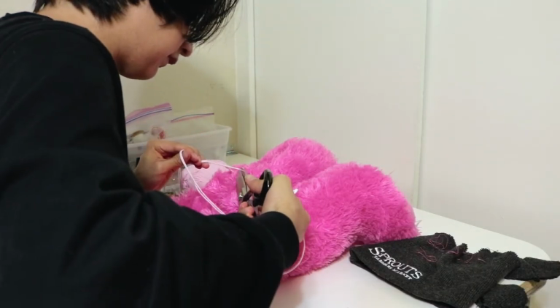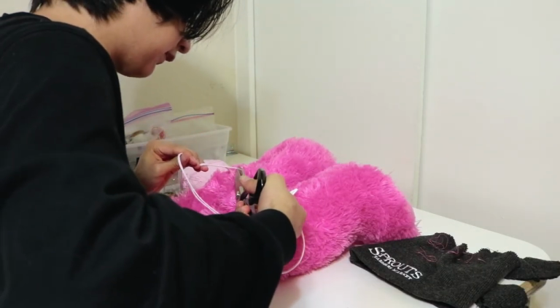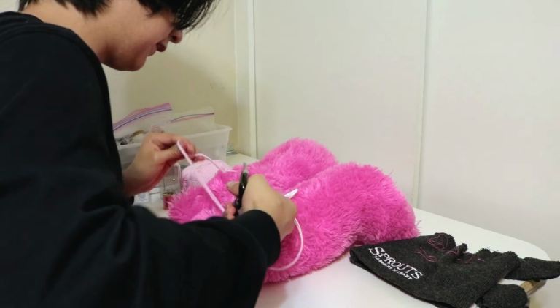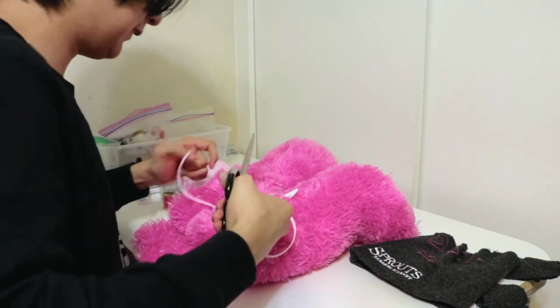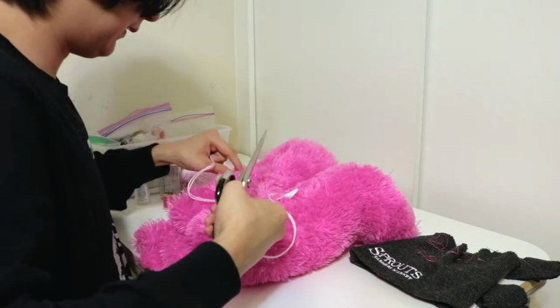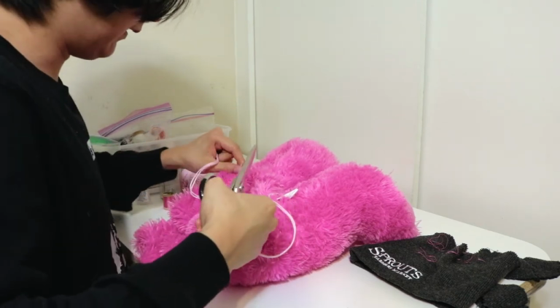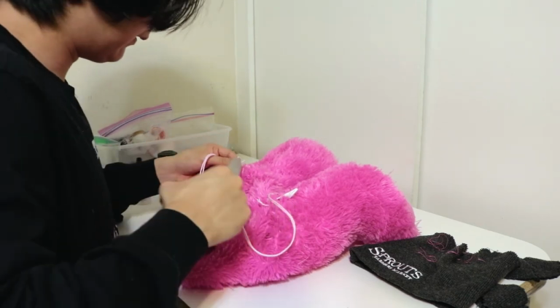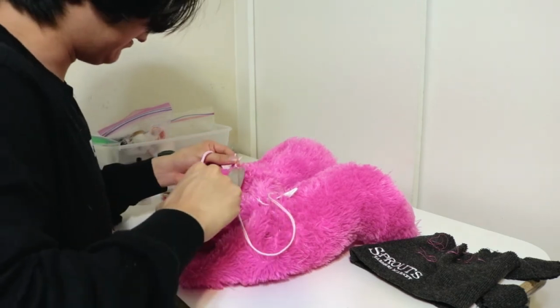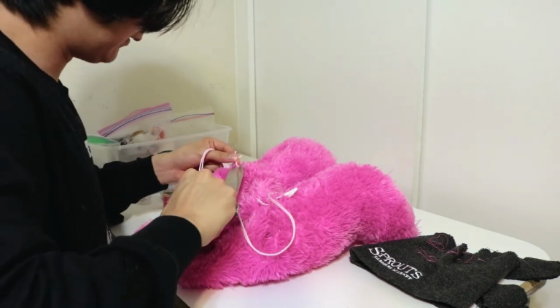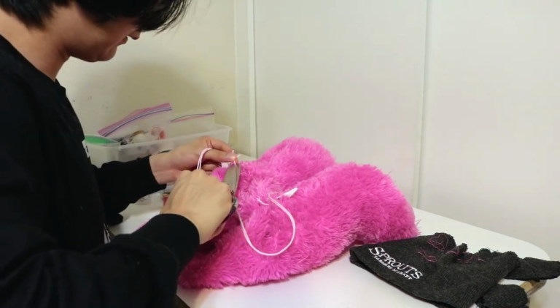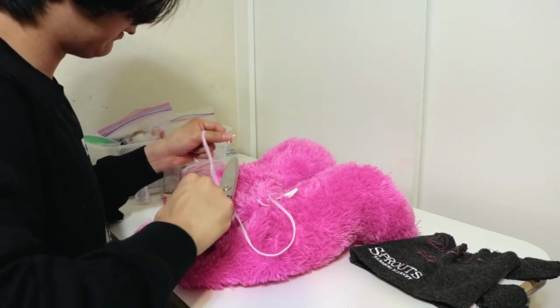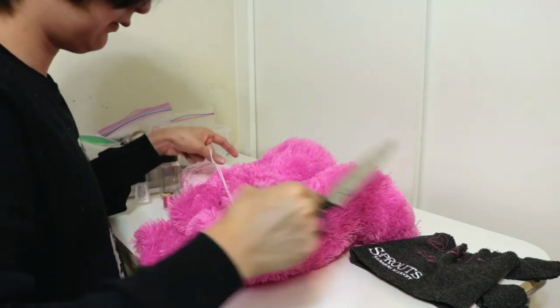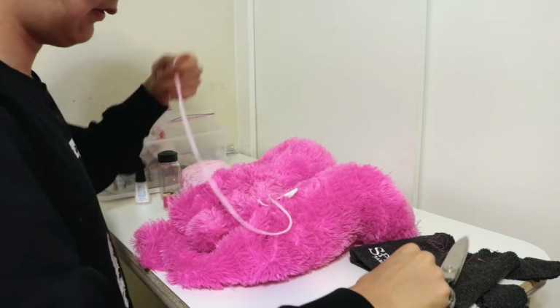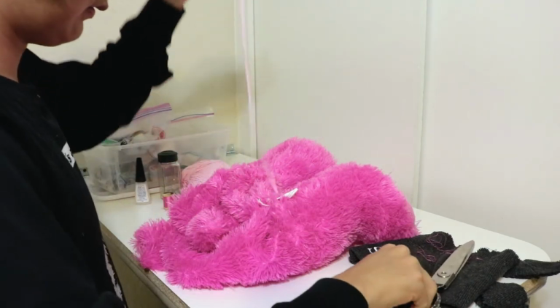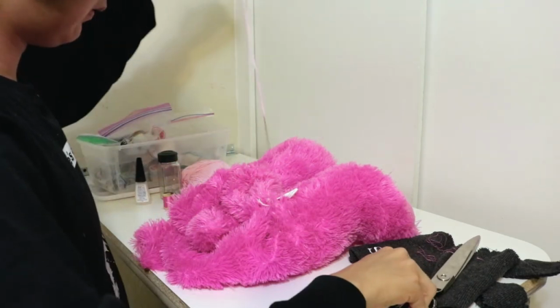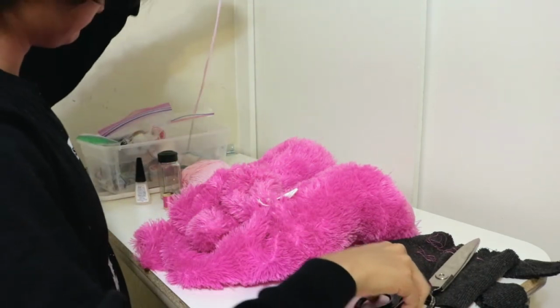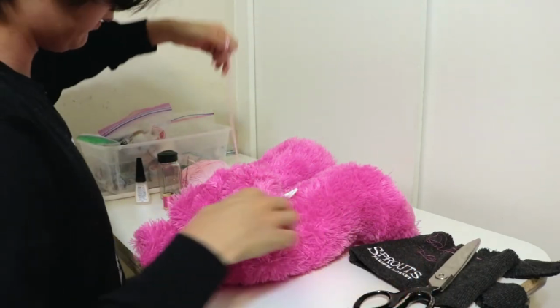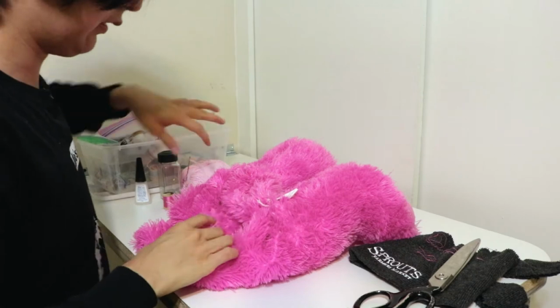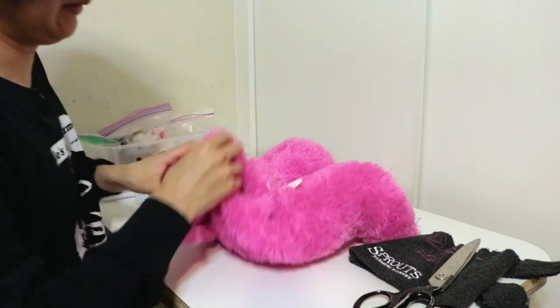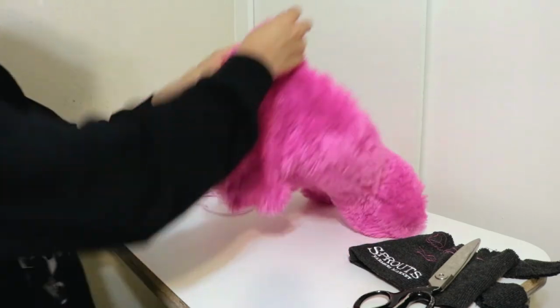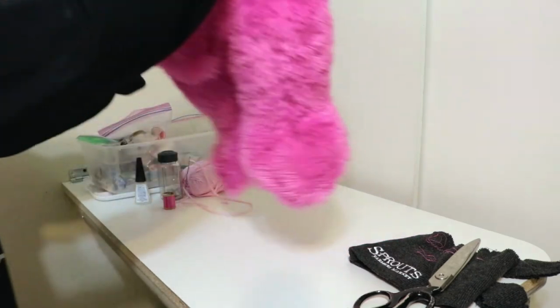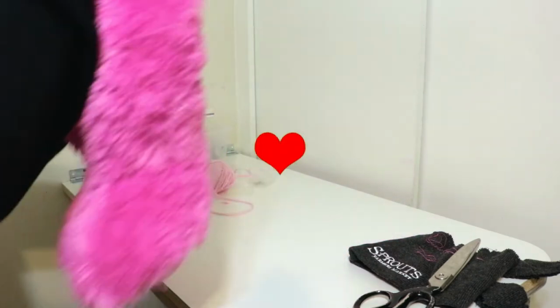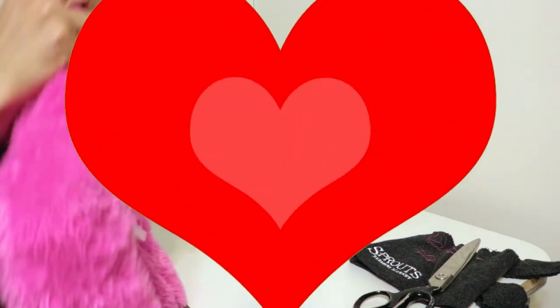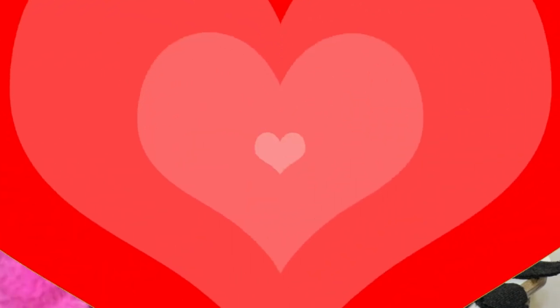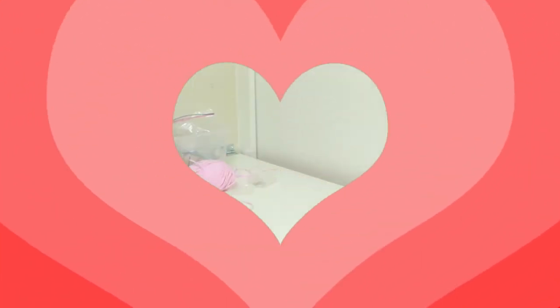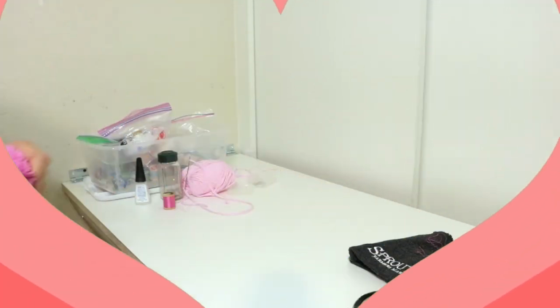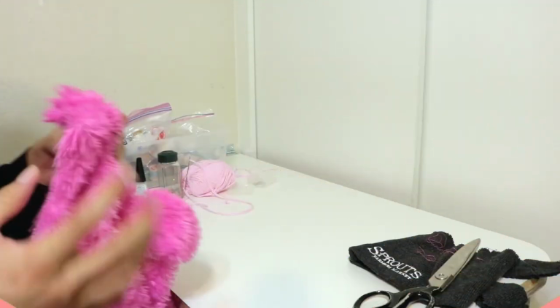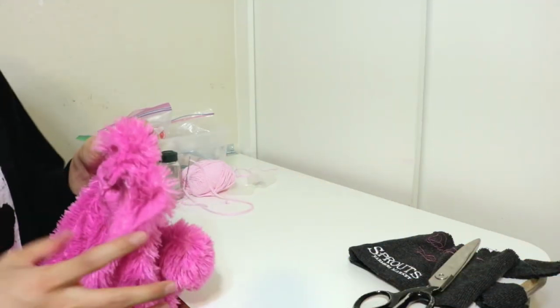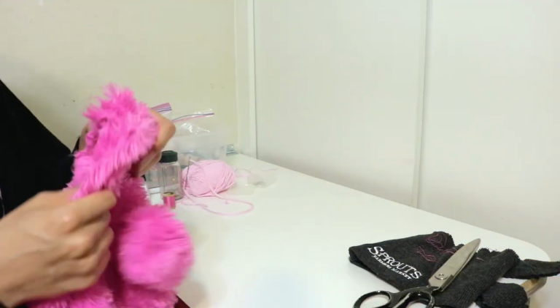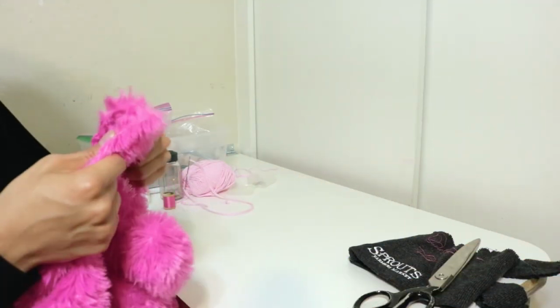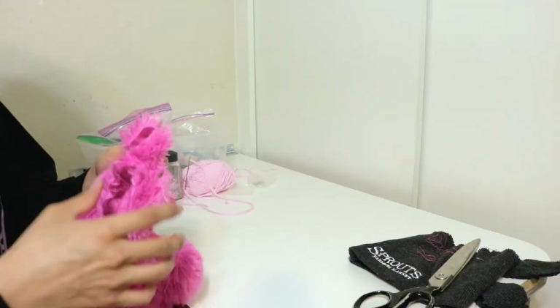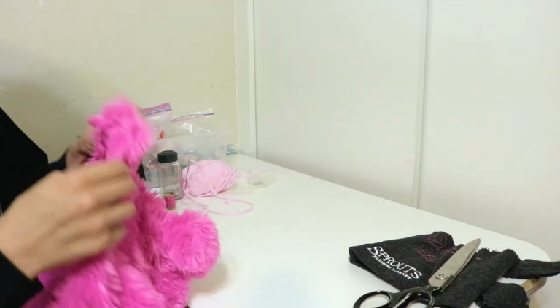Cut and cut. All right, let me test this out. All right, I saw it. It looks cool. It looks so cool.